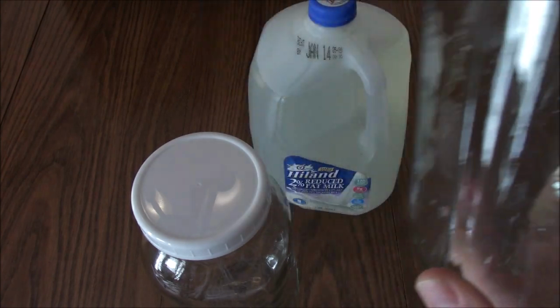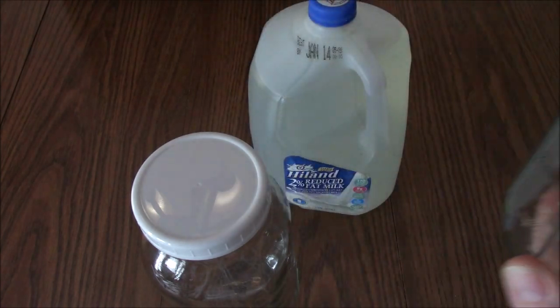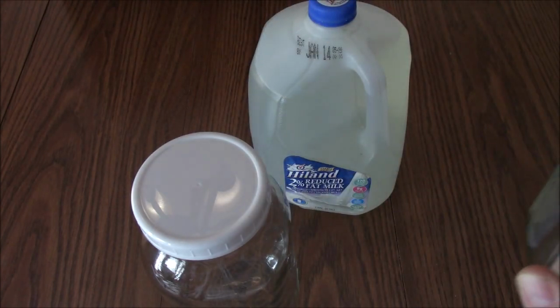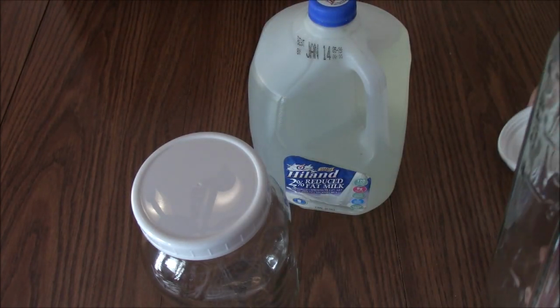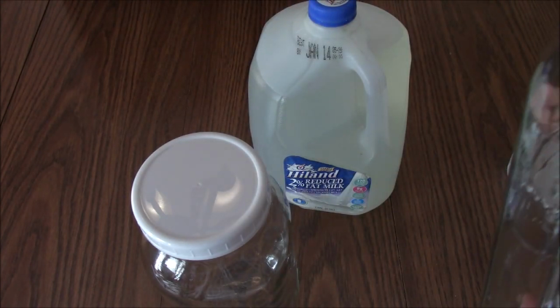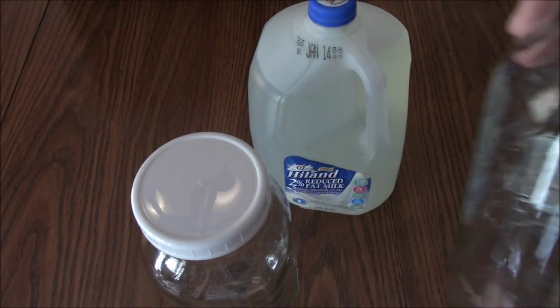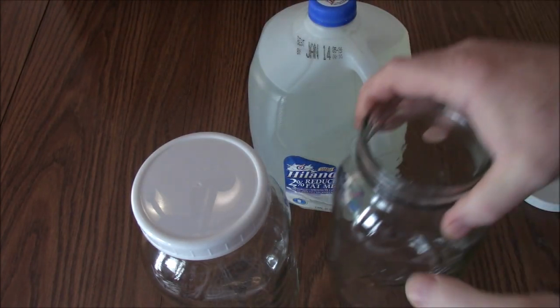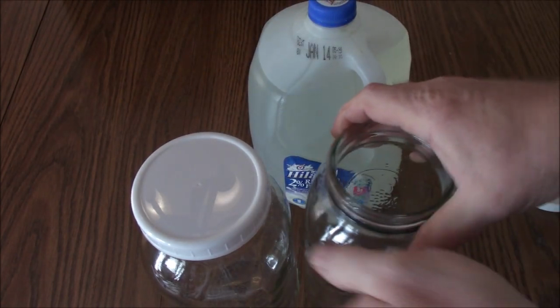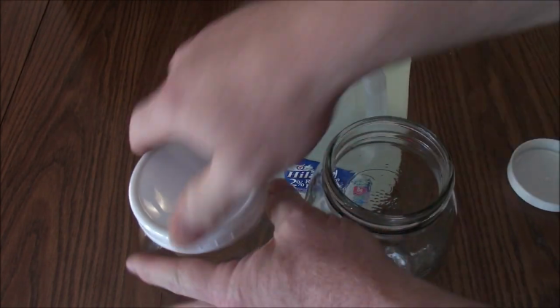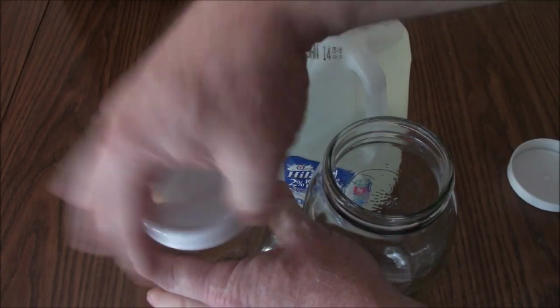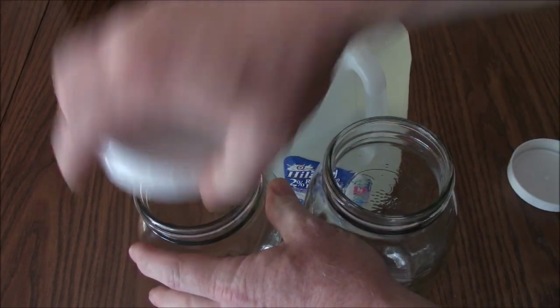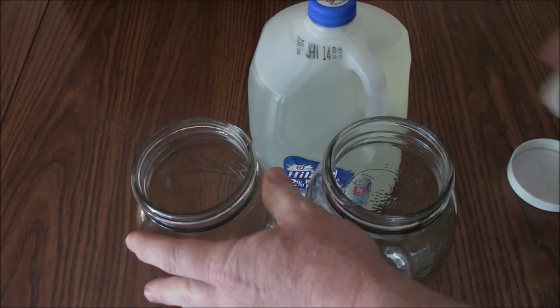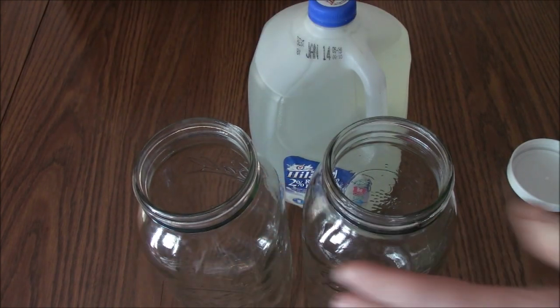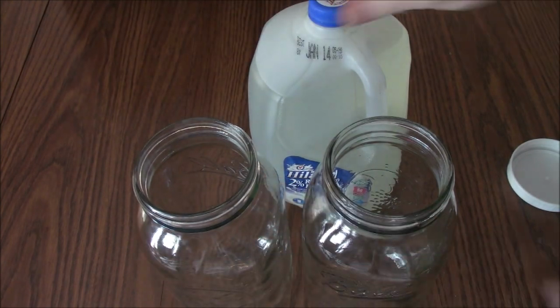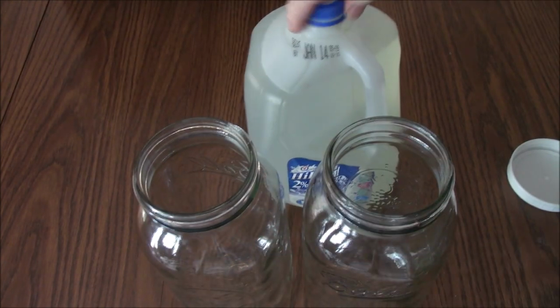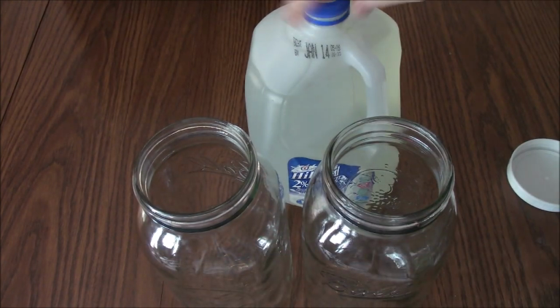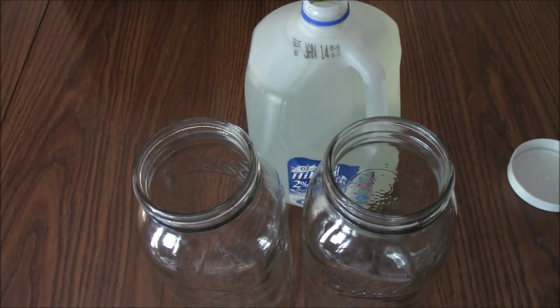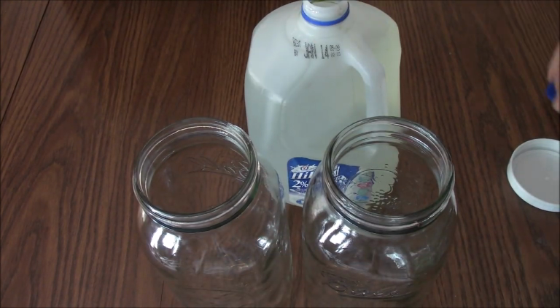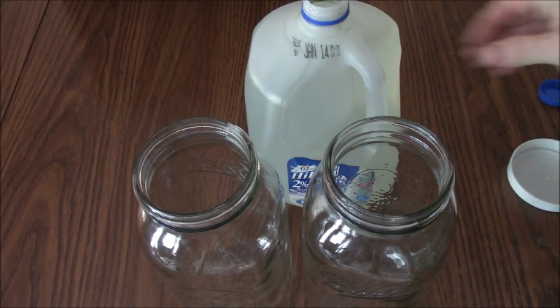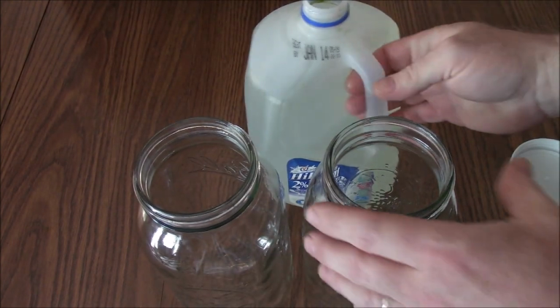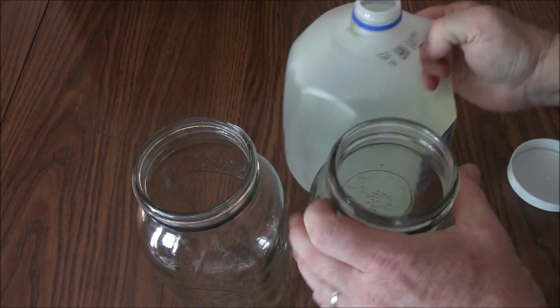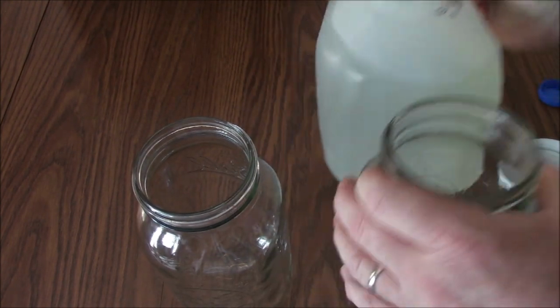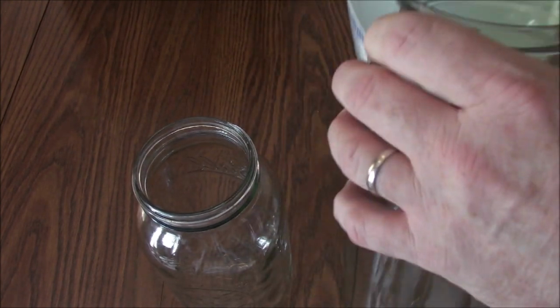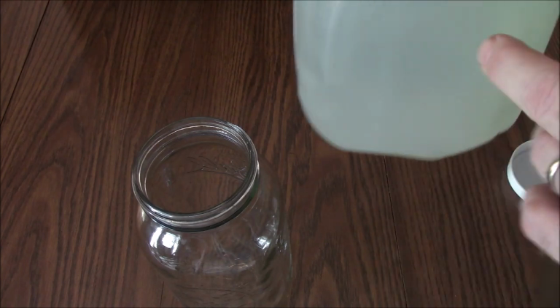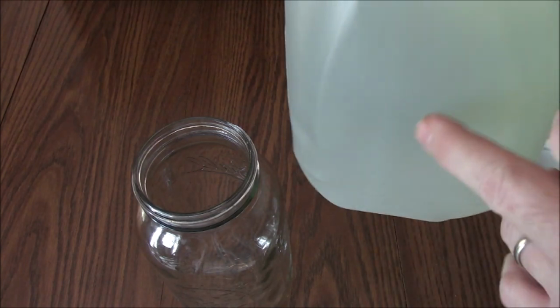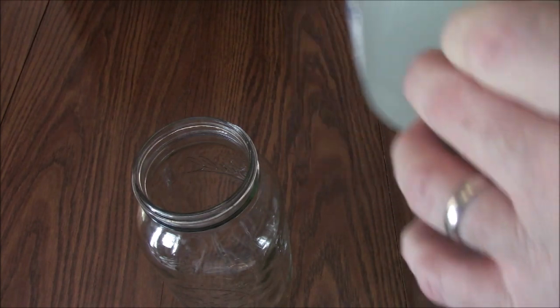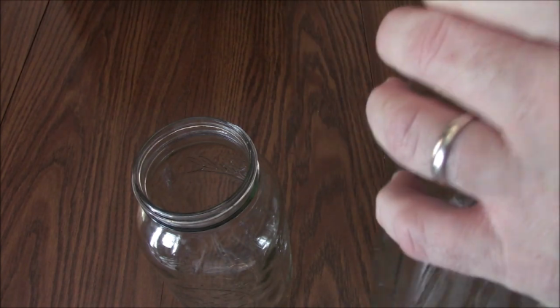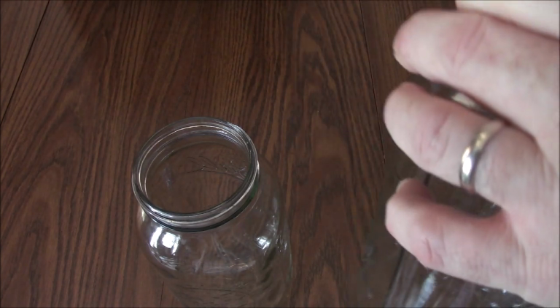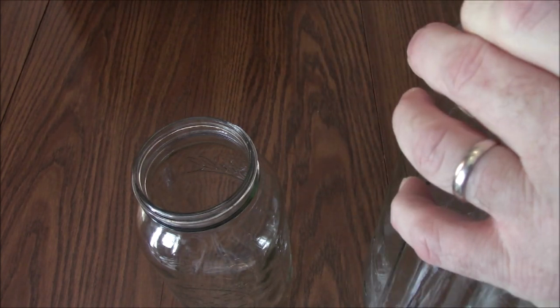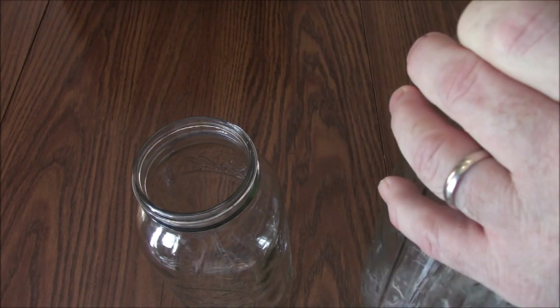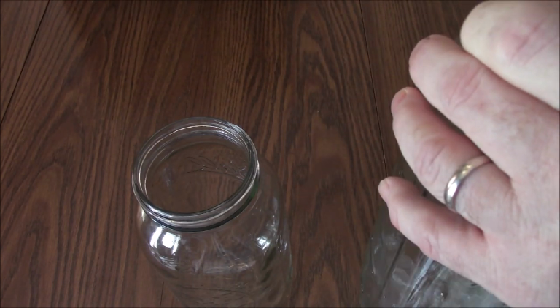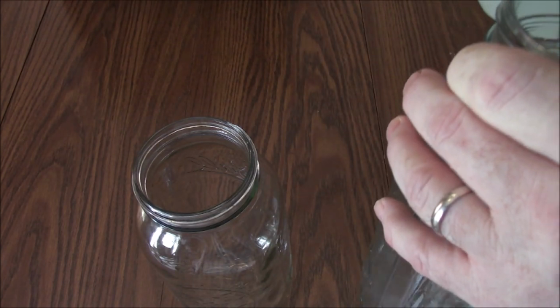I've got two half-gallon jars — two of them make a gallon. The reason why I'm going to pour it in here is just so you can see what it looks like in a clear glass jar instead of this opaque one-gallon milk jug.